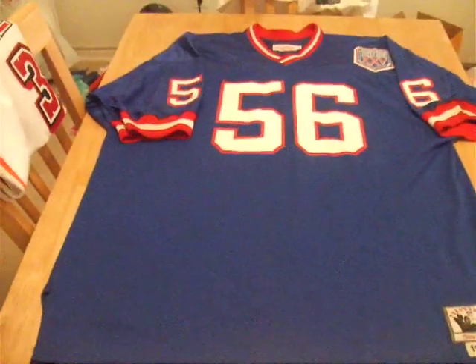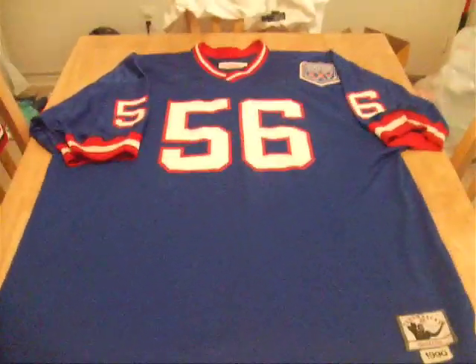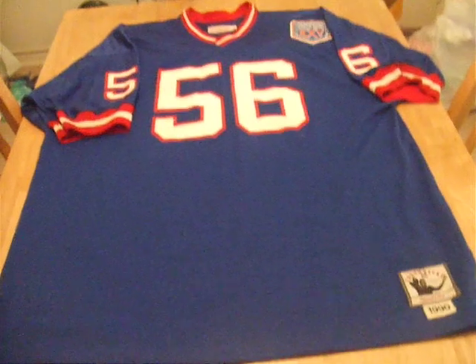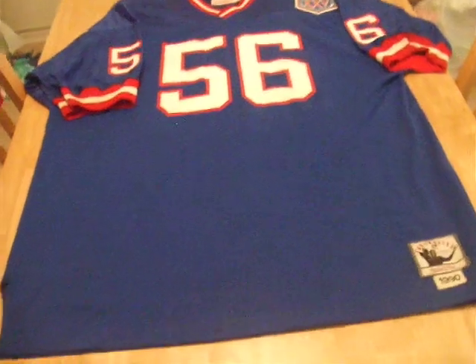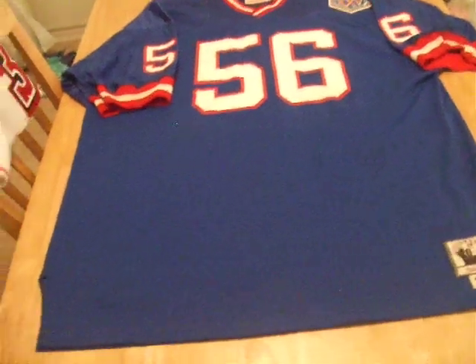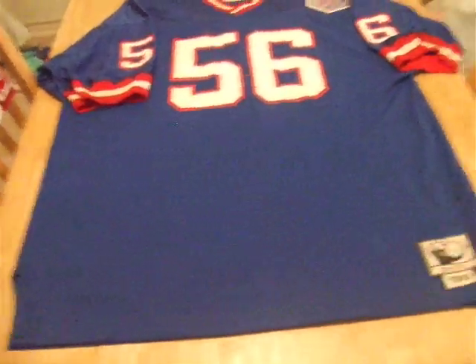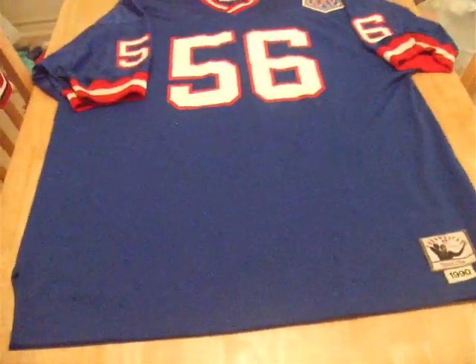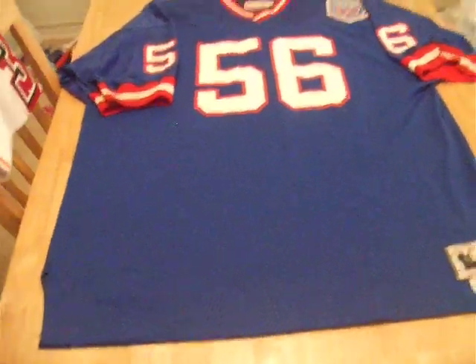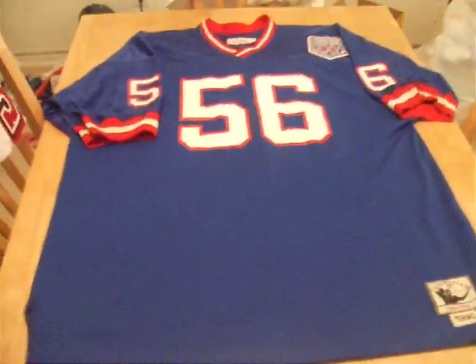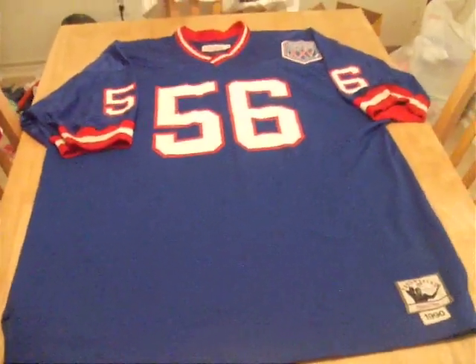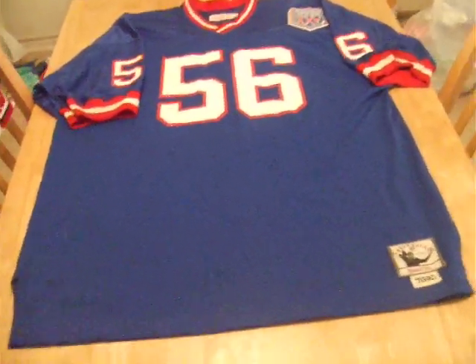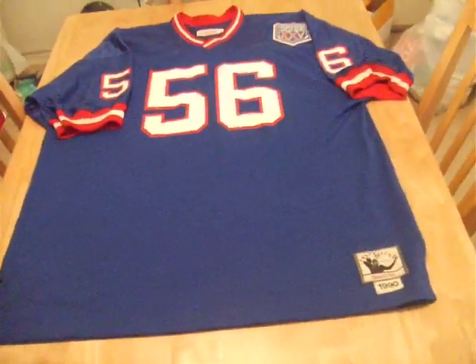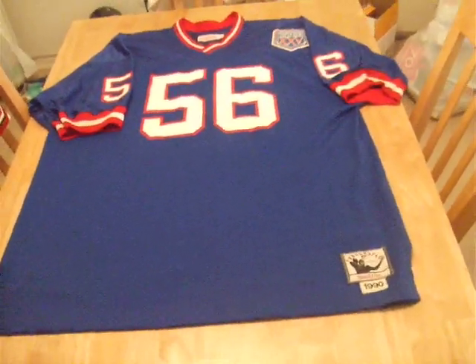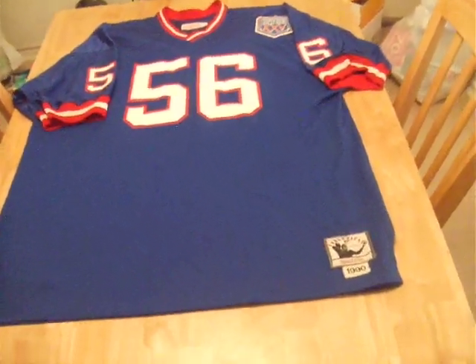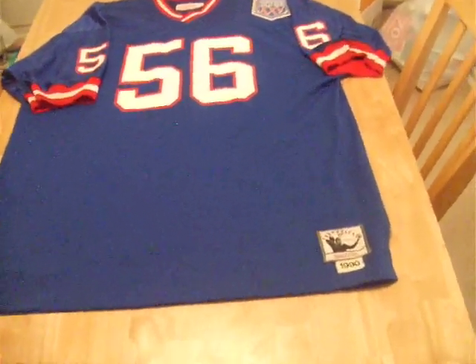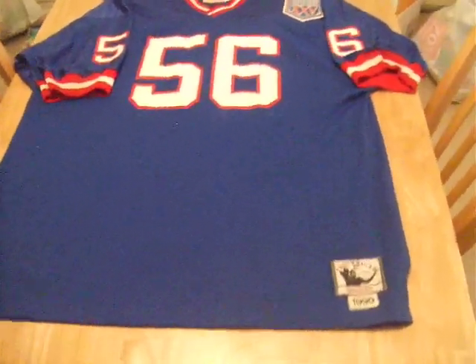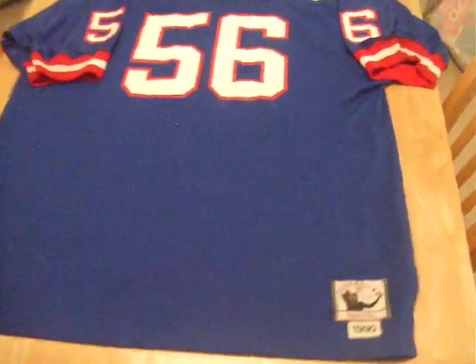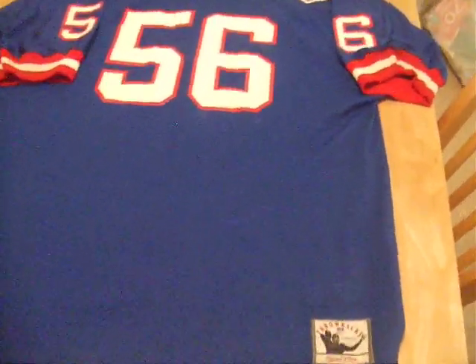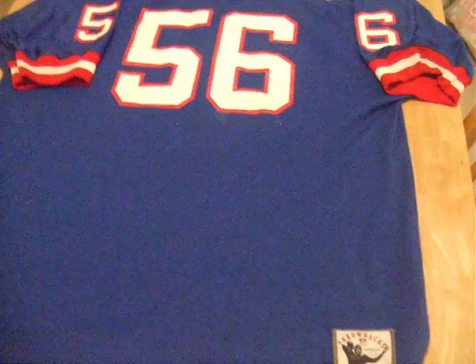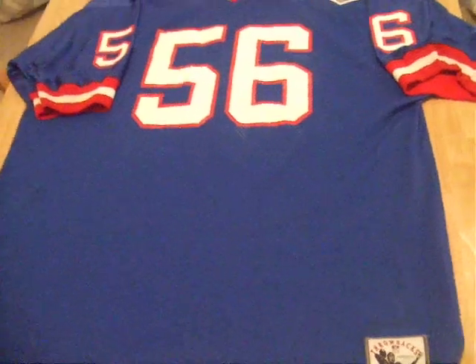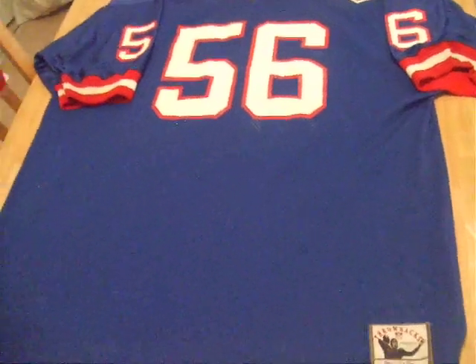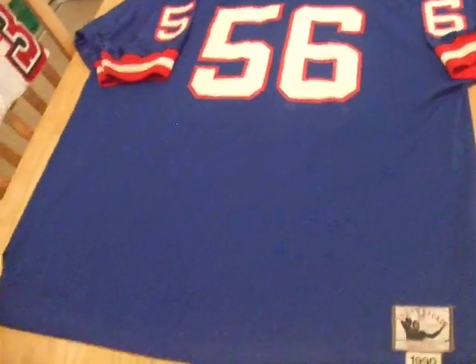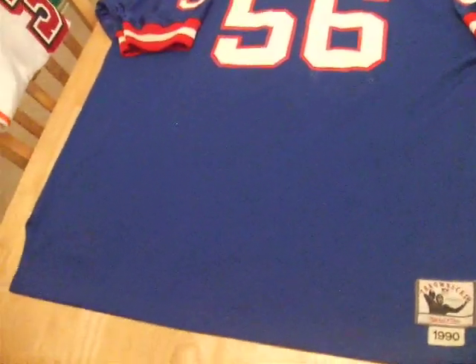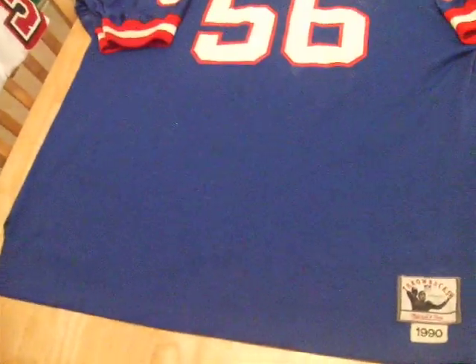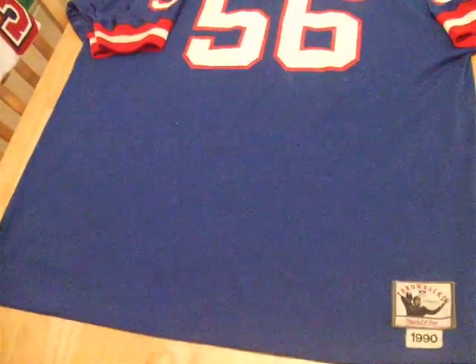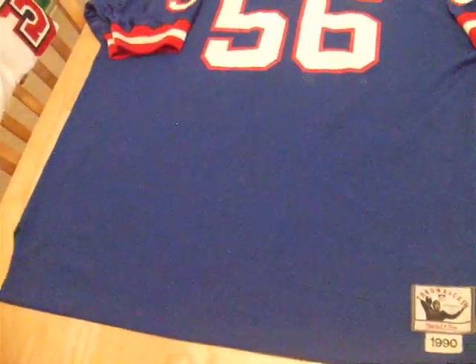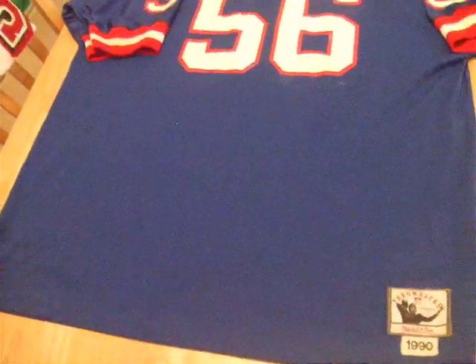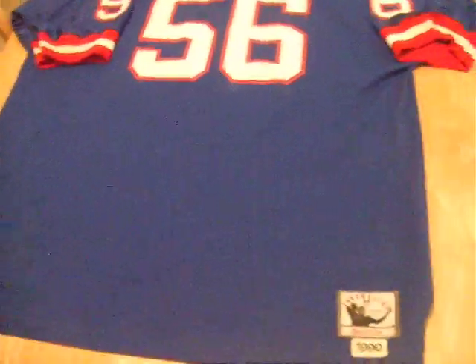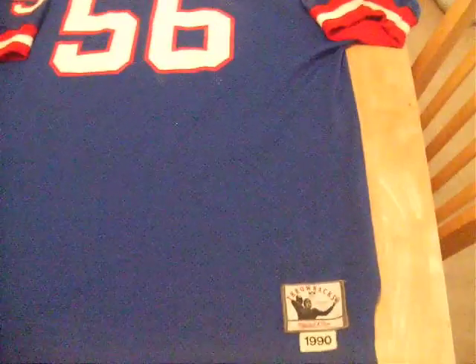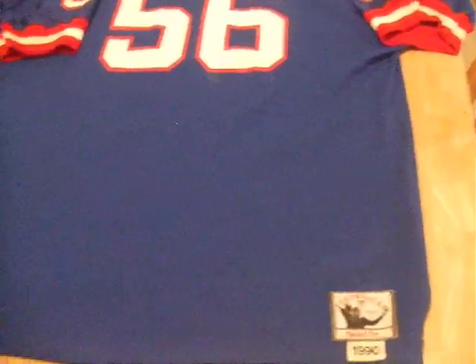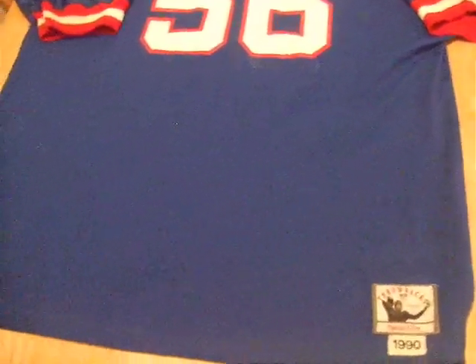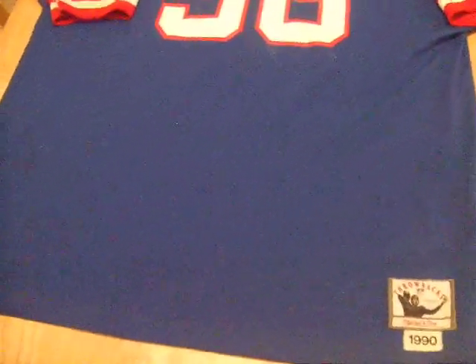Just to be honest with you, I see way too many bootlegs online — on eBay especially — and none of them even remotely come close to what this jersey is made of.